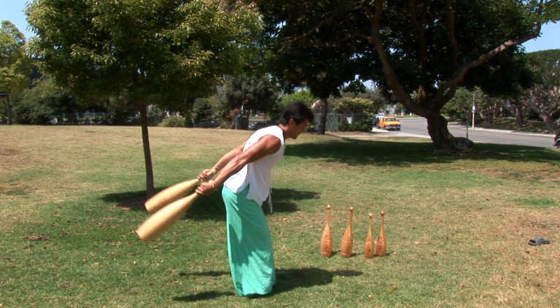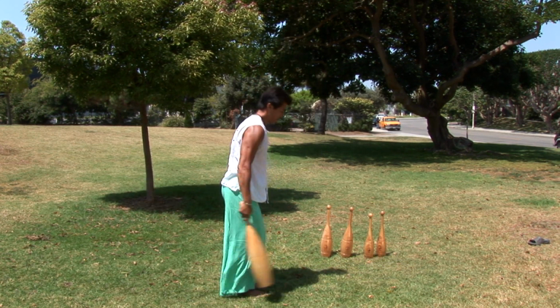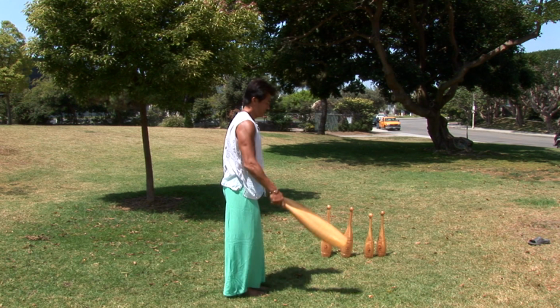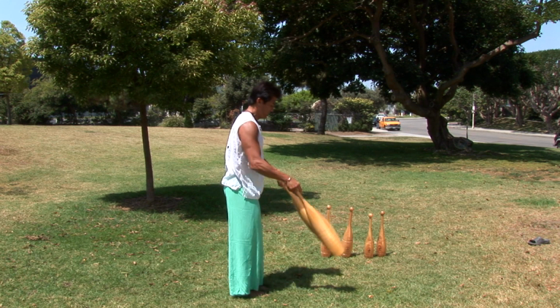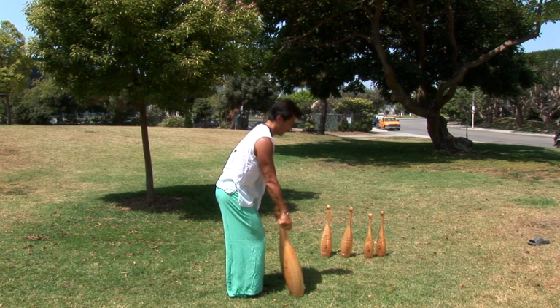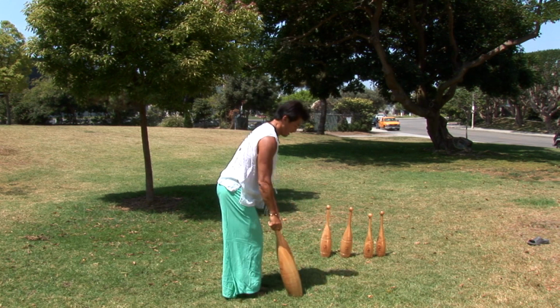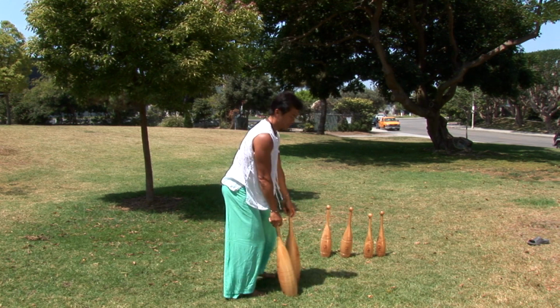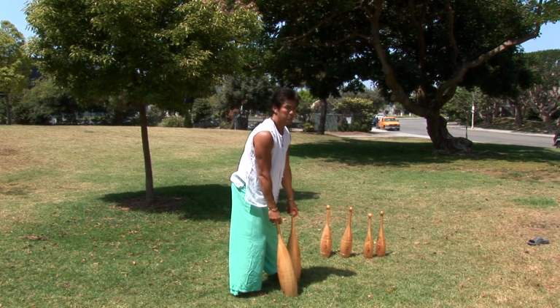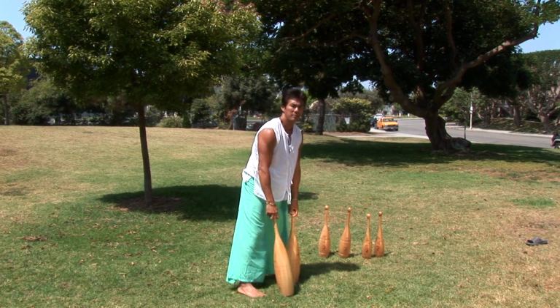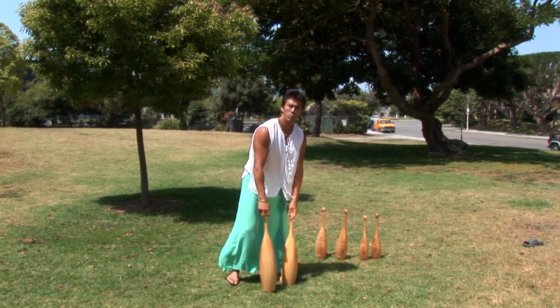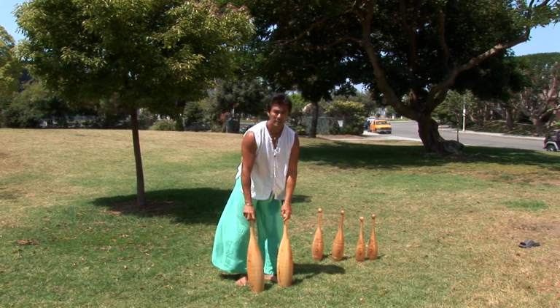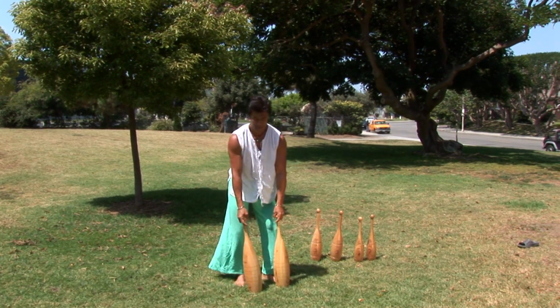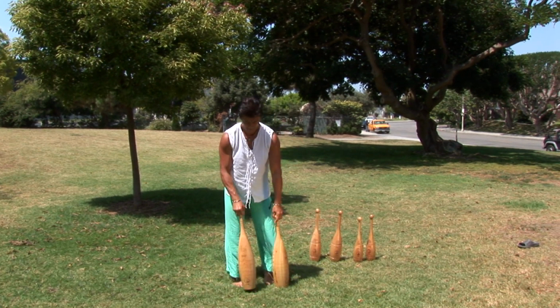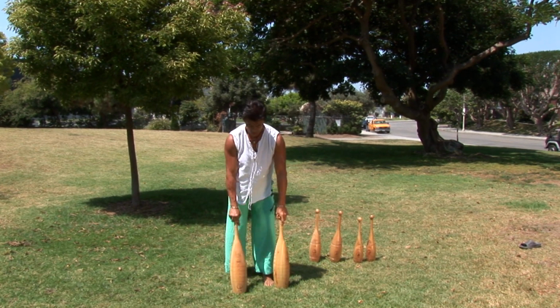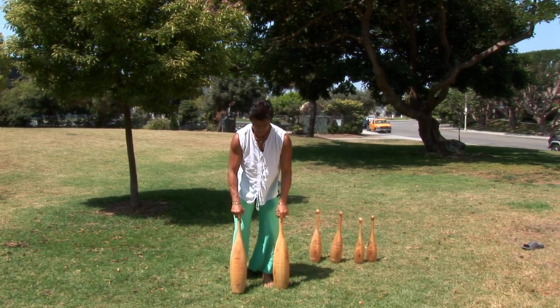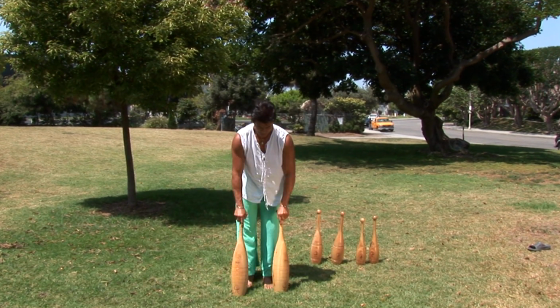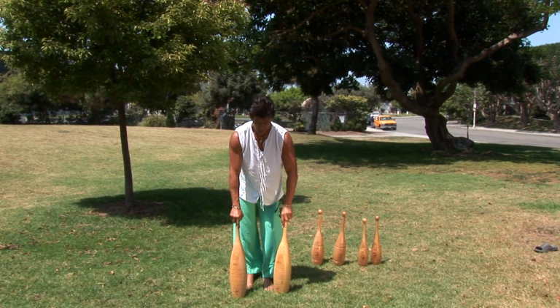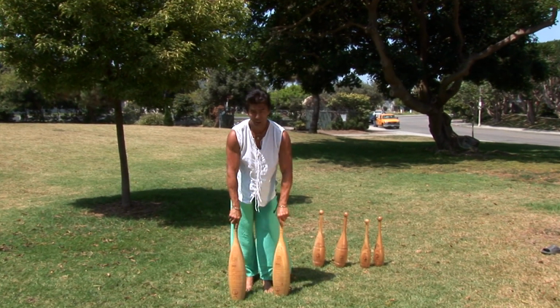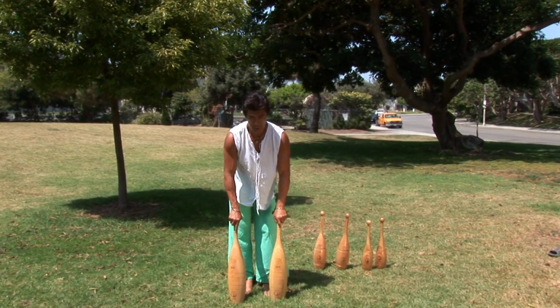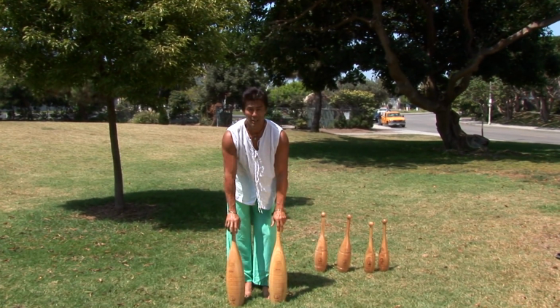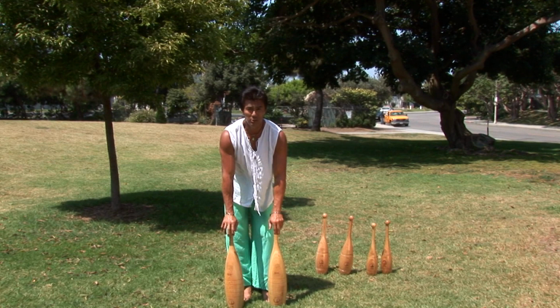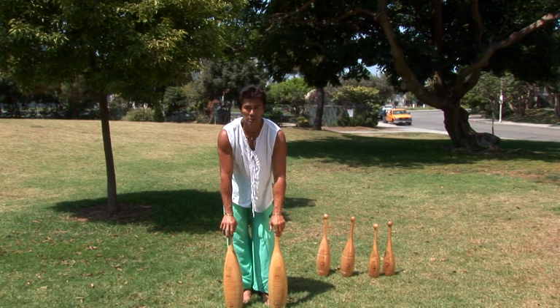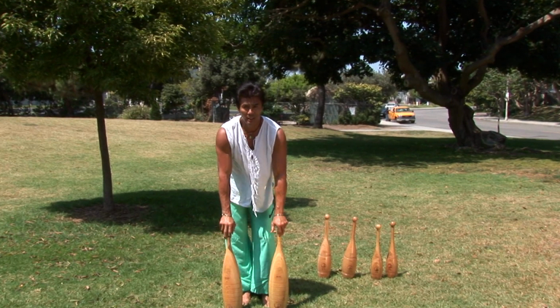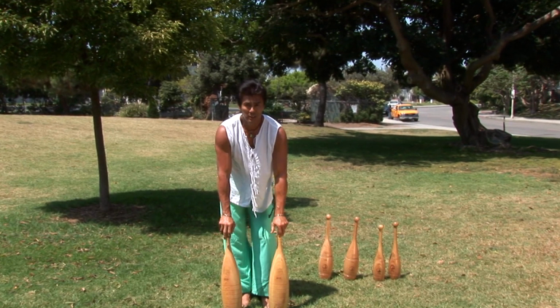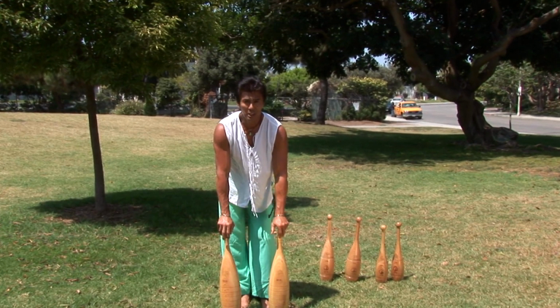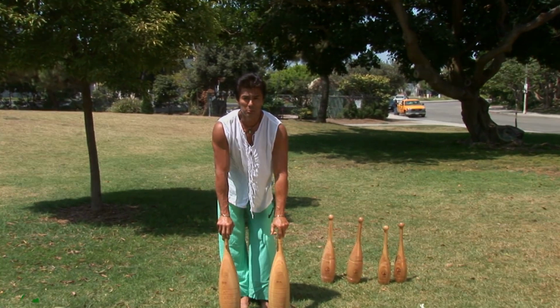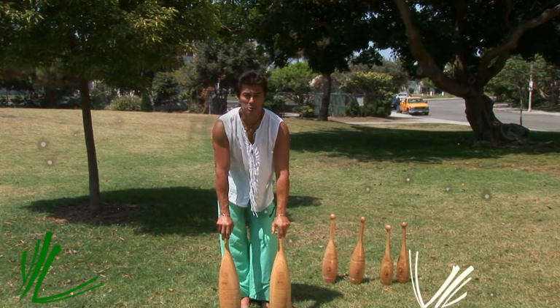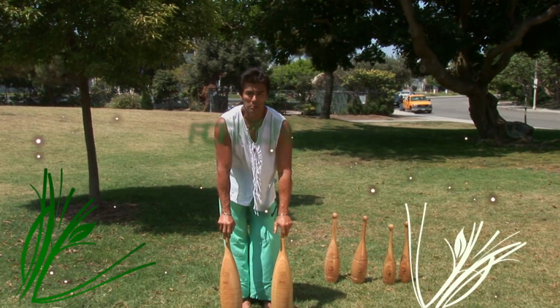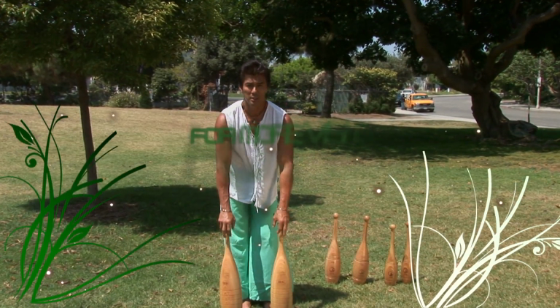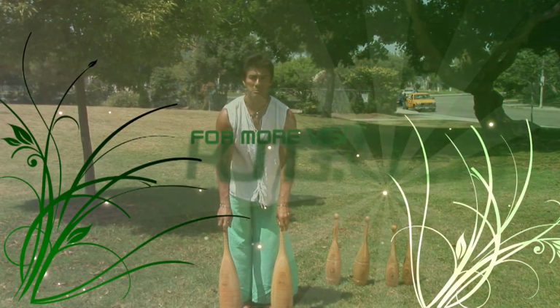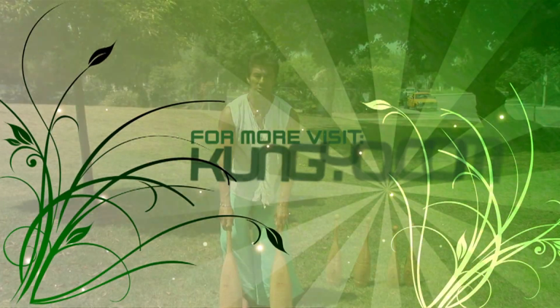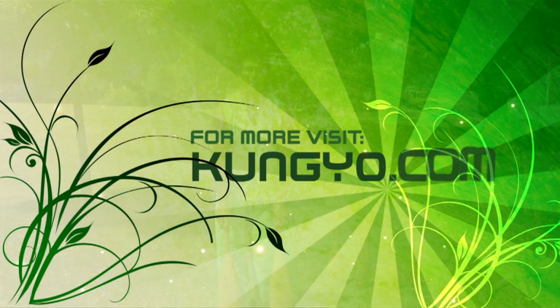So that's something you can do with a little bit of heavier weight. Again, I recommend you master those beginning movements with the one-pound clubs before you move up.